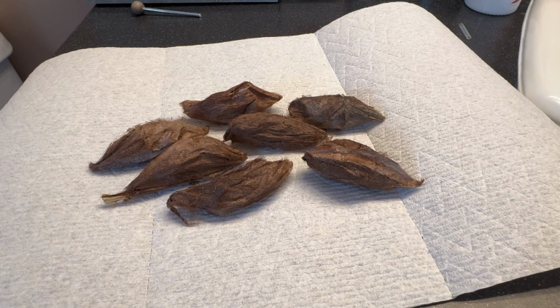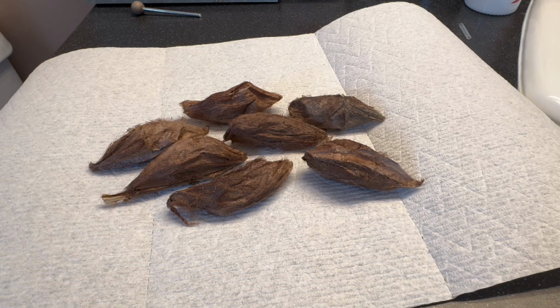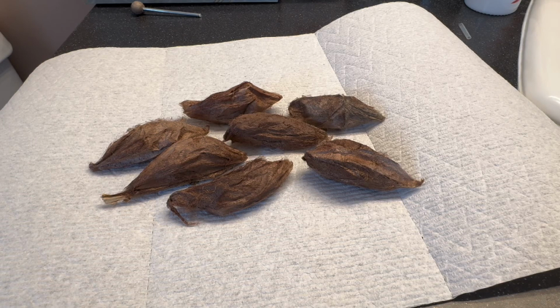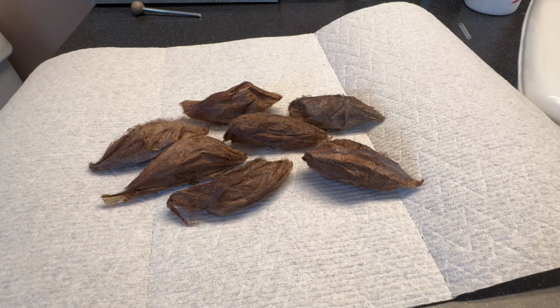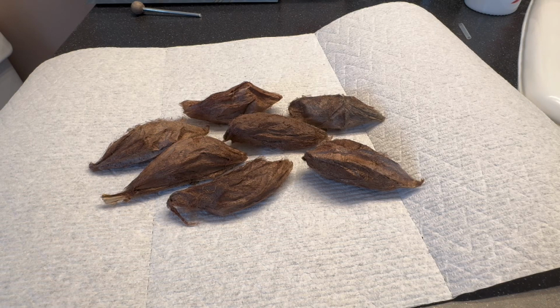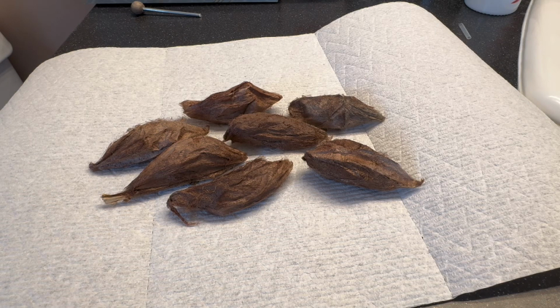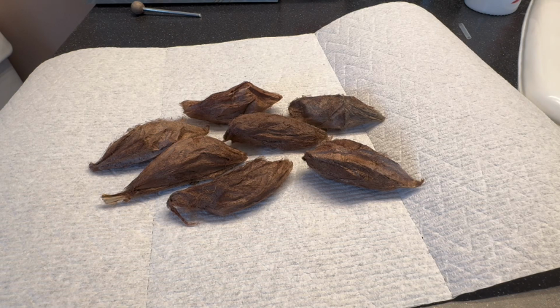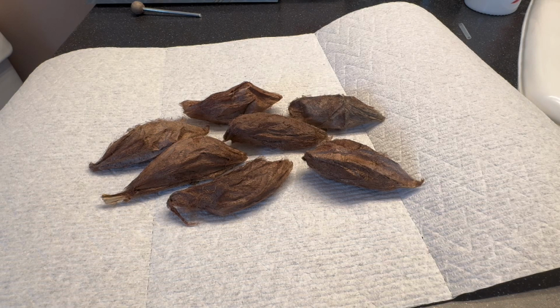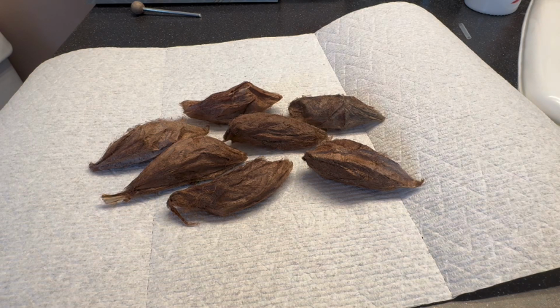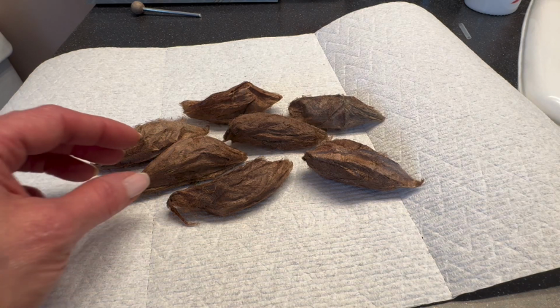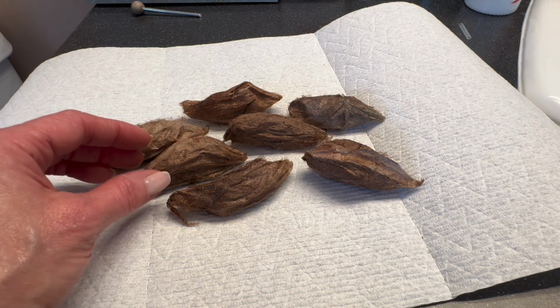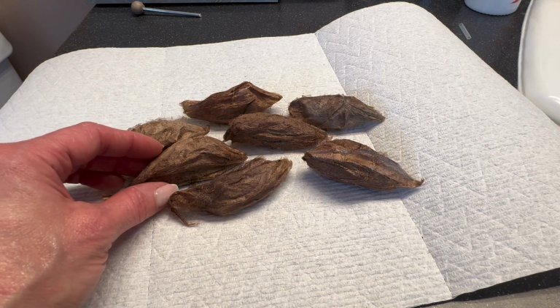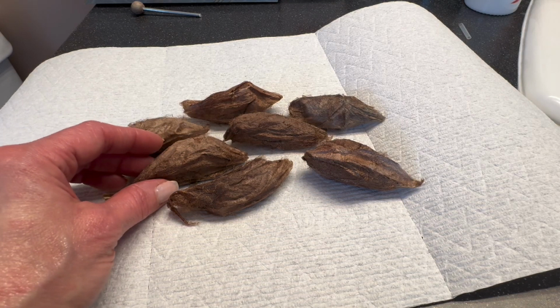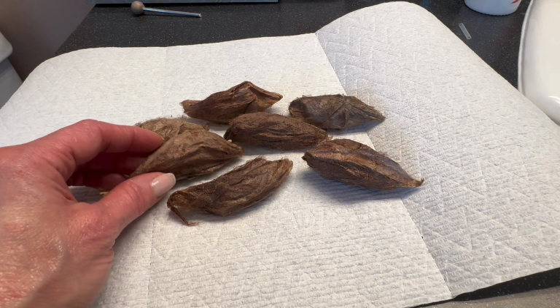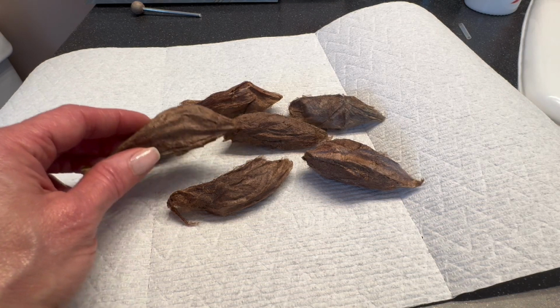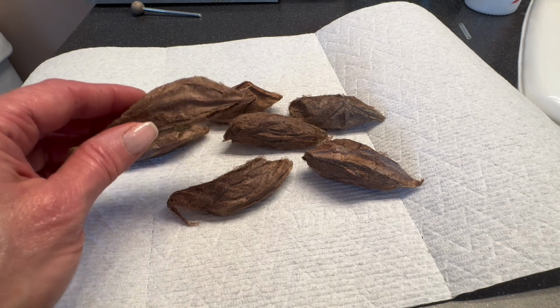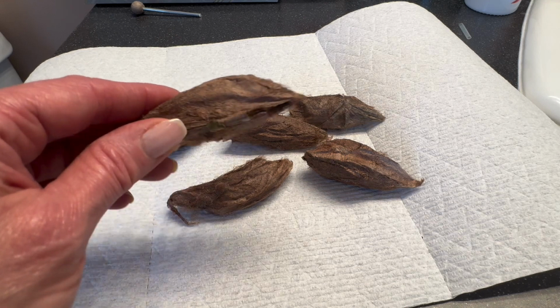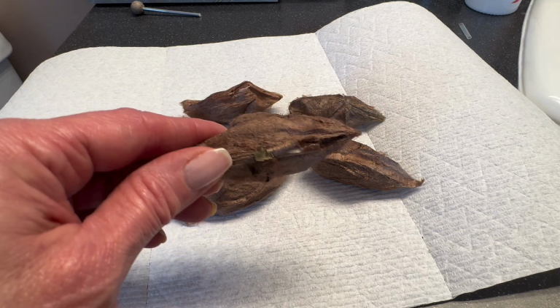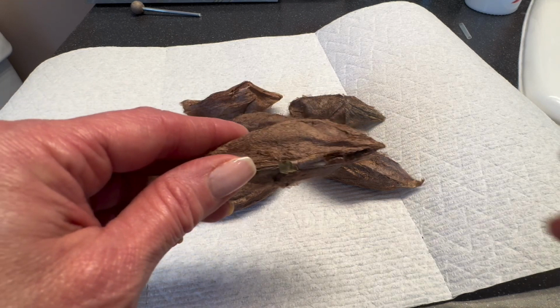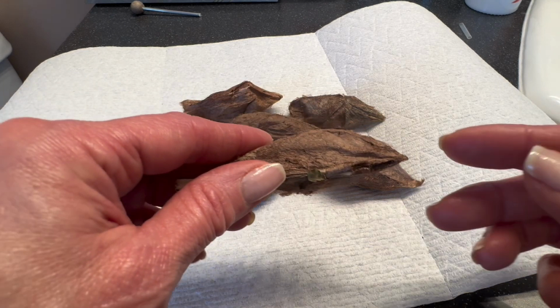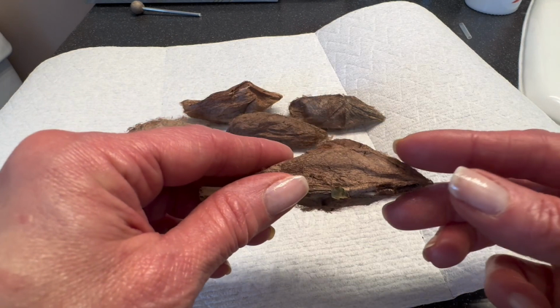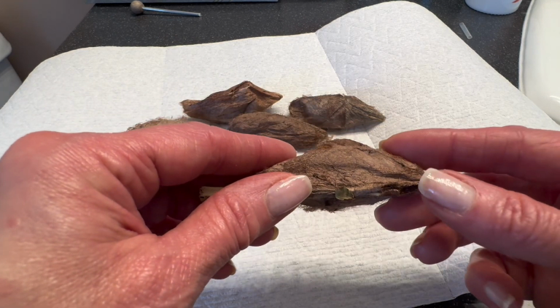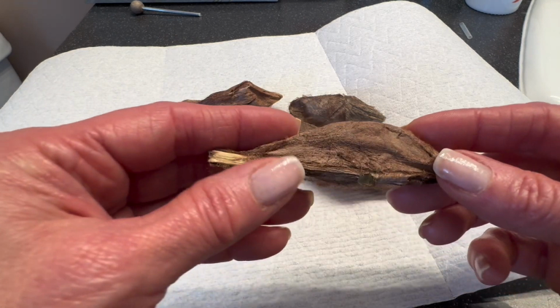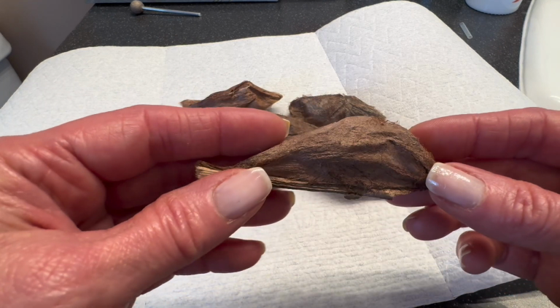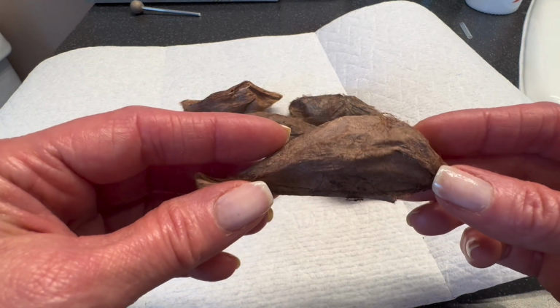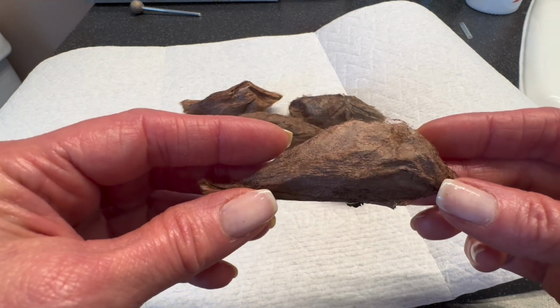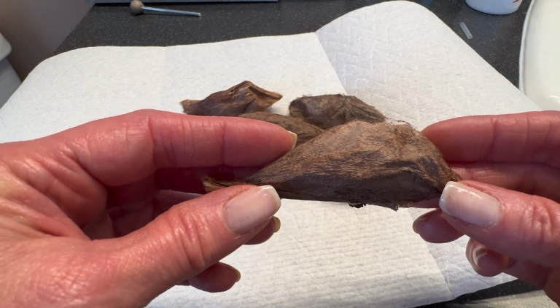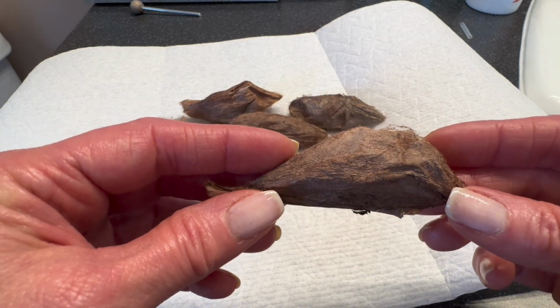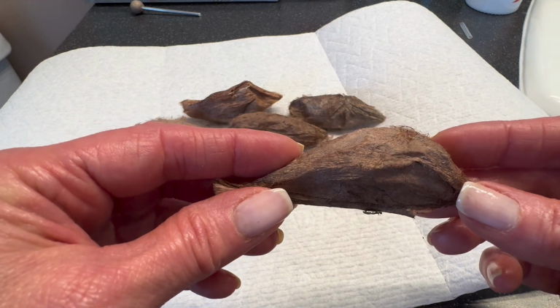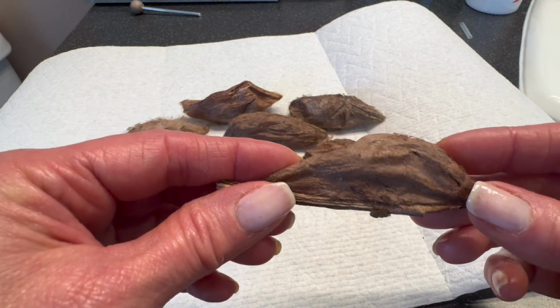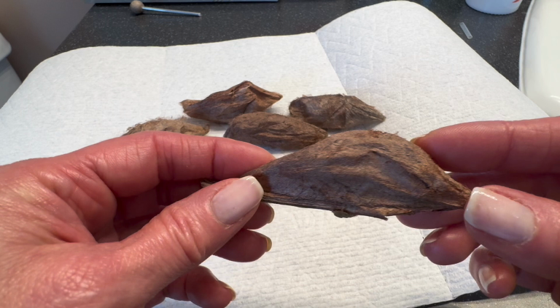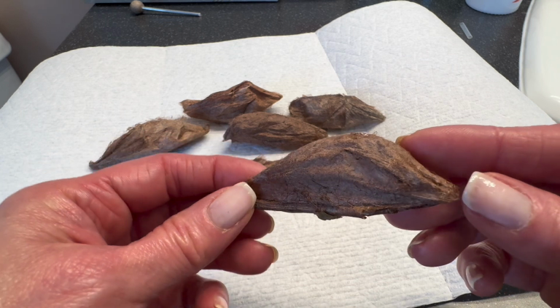If you're familiar with moths, you may know what these are, but if you are not, these are the cocoons of the Cecropia moth, North America's largest native moth with a wingspan of potentially seven inches.